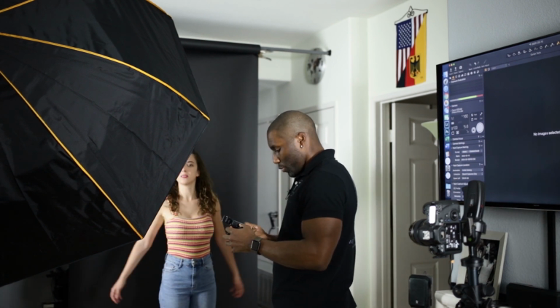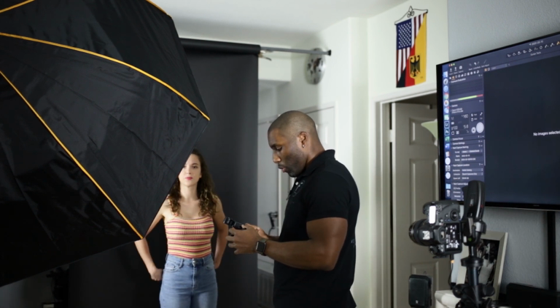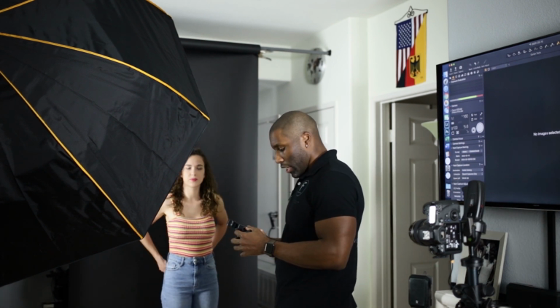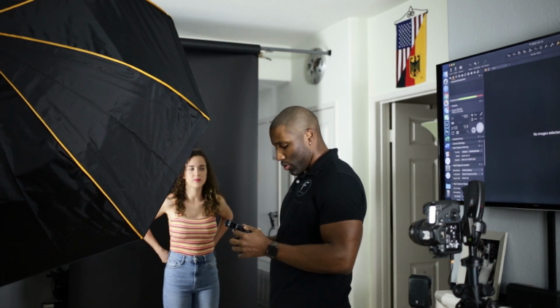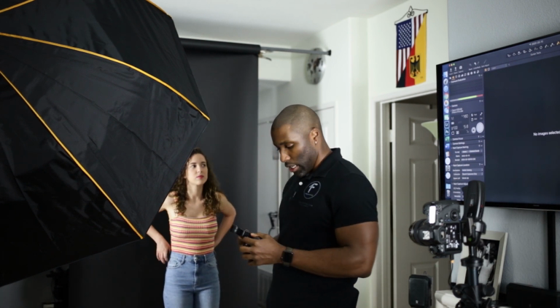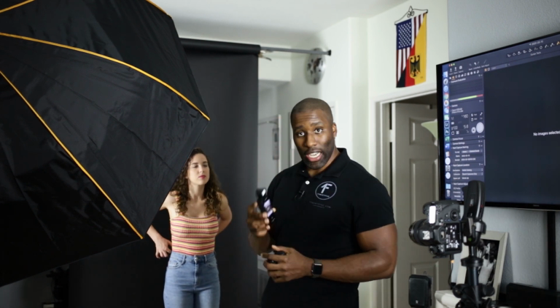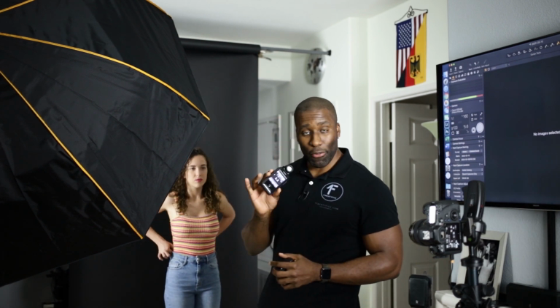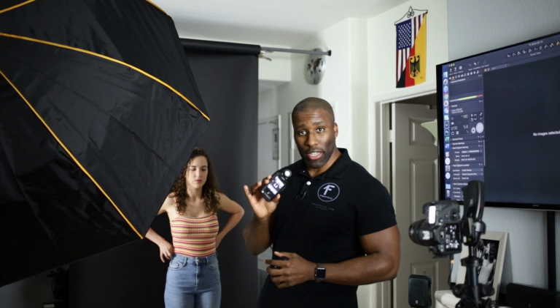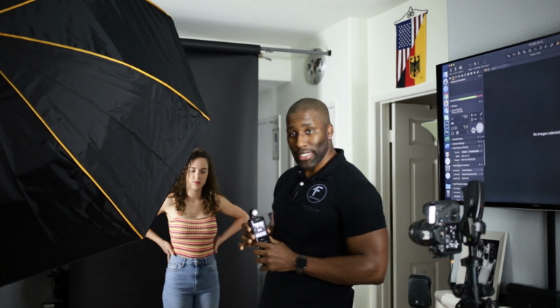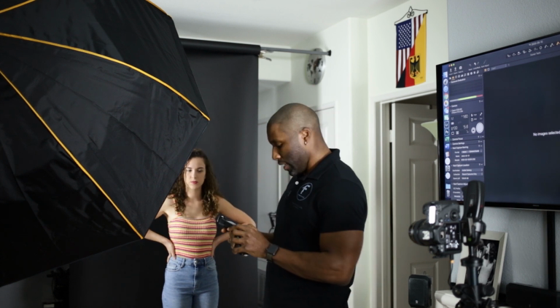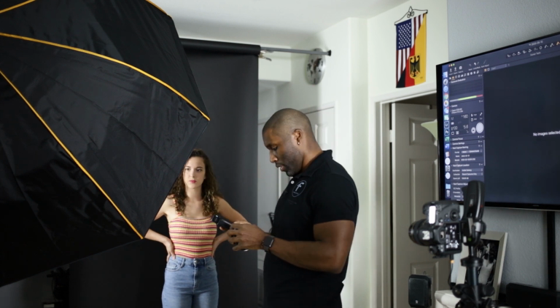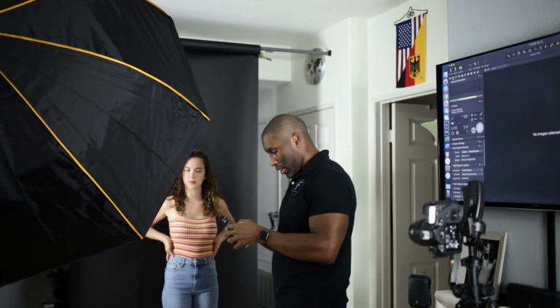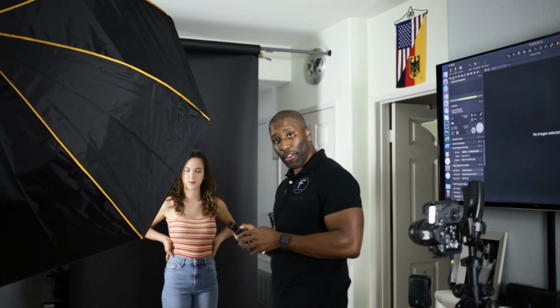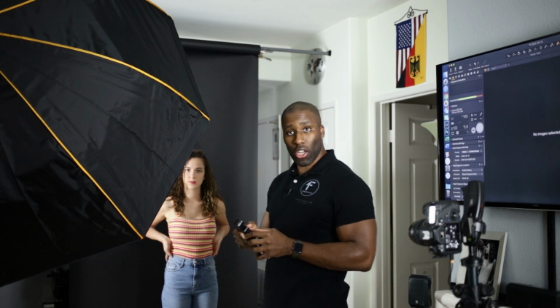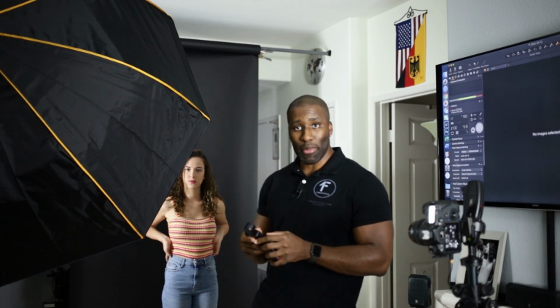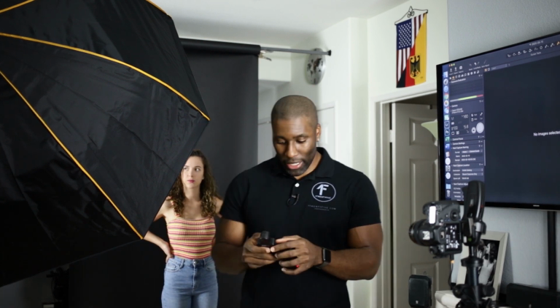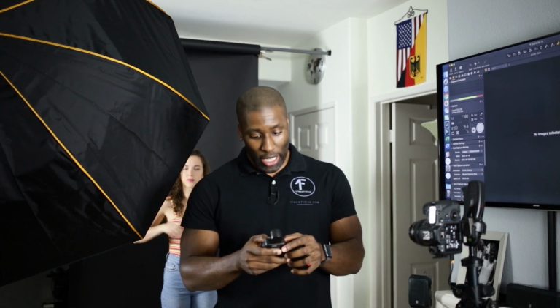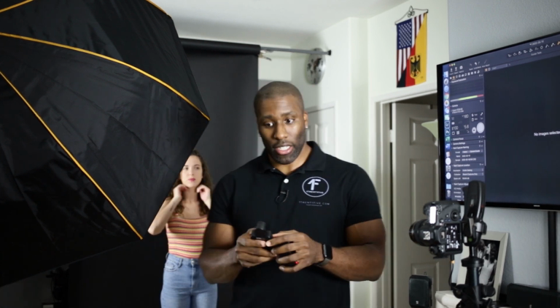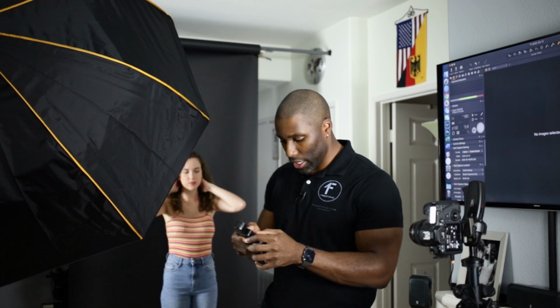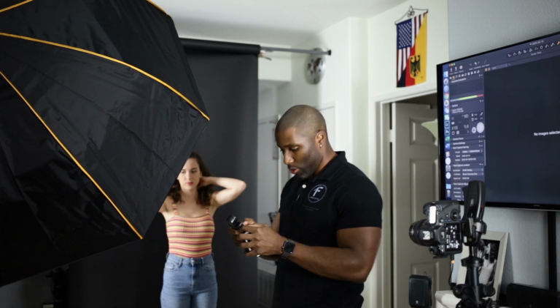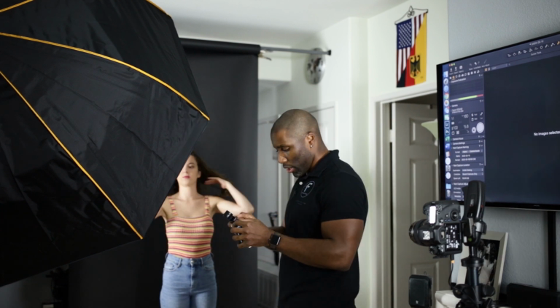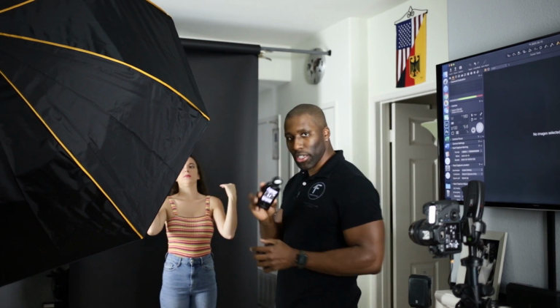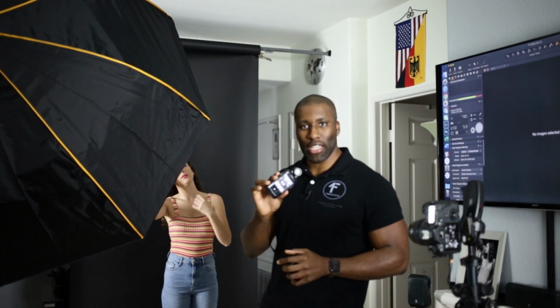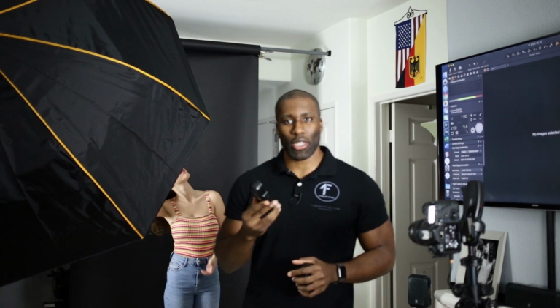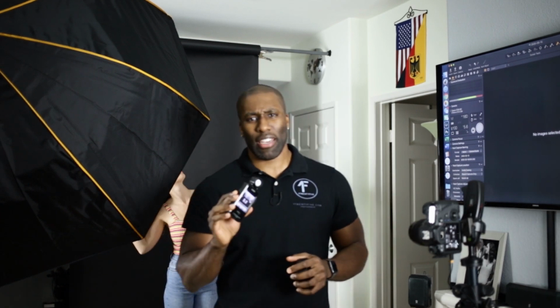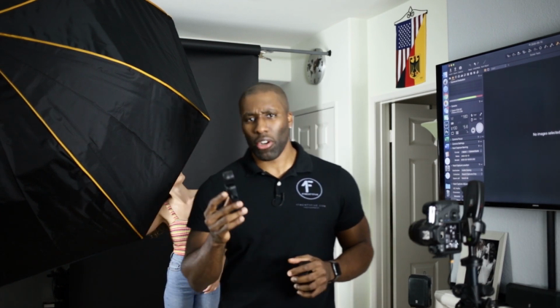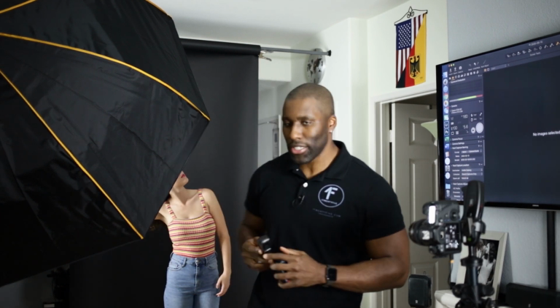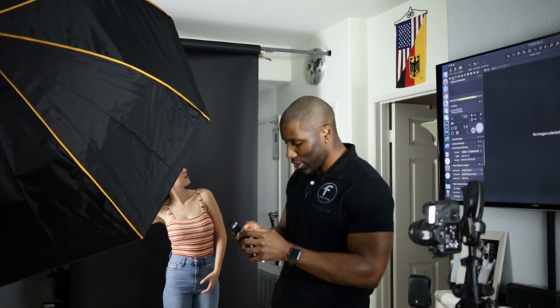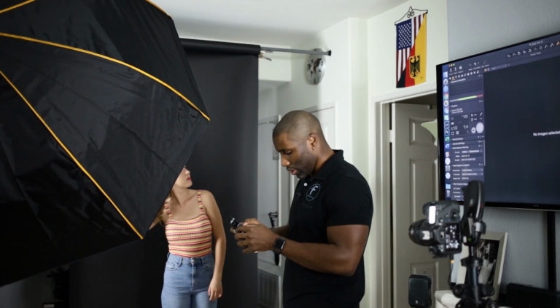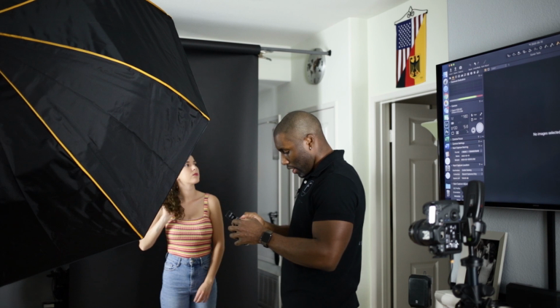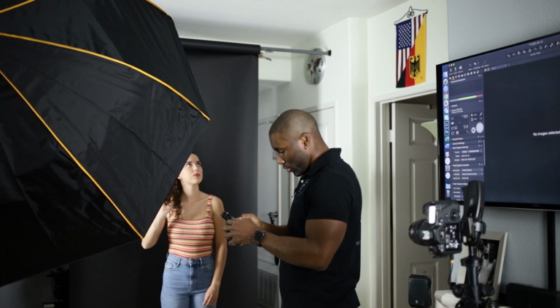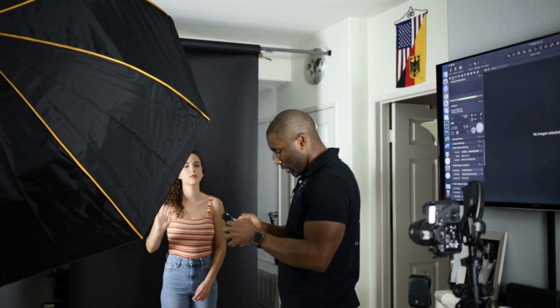For anyone wondering, I use the Sekonic 478D. I've had it for a long time — I like it, it's easy, I like the touch screen, that's kind of why I bought it. But you don't have to have this one; I think they have the 308, which is just as good. They all do the same thing.